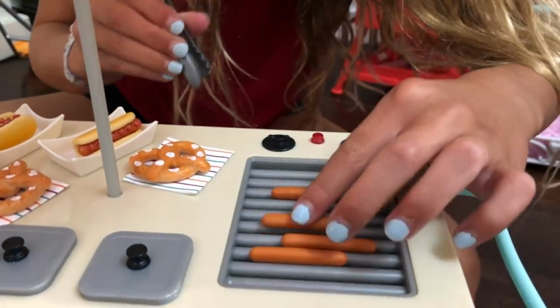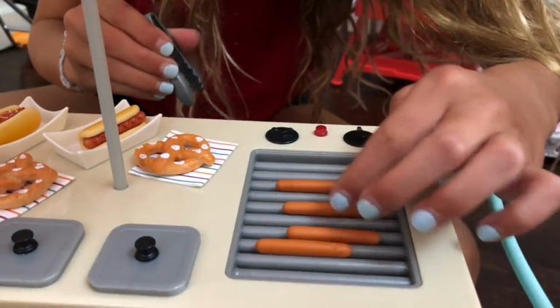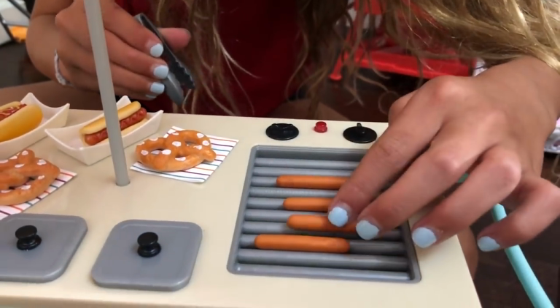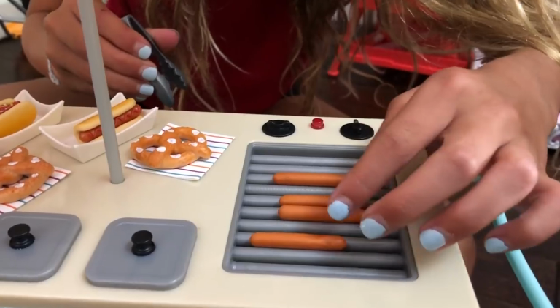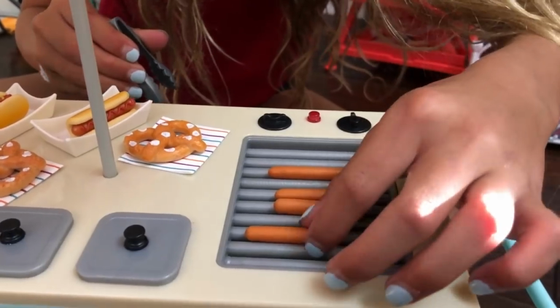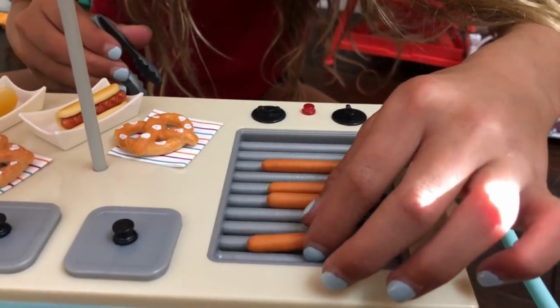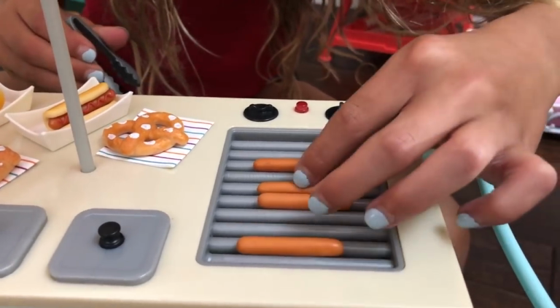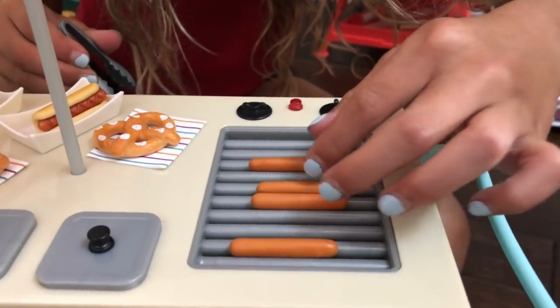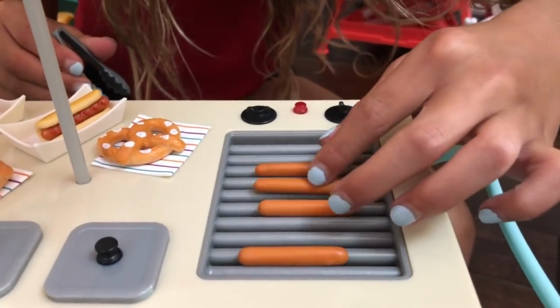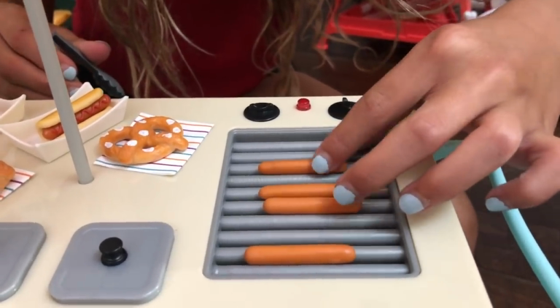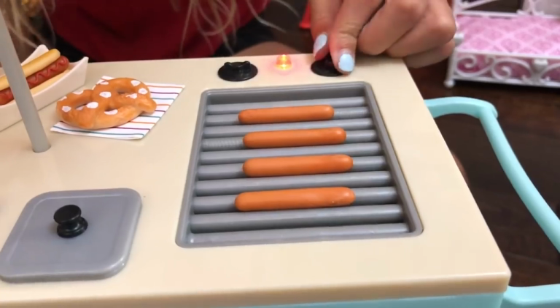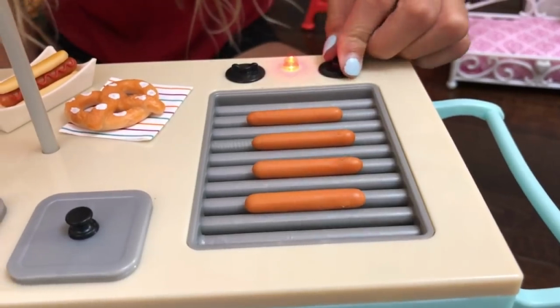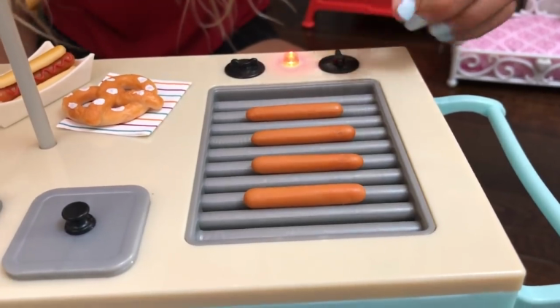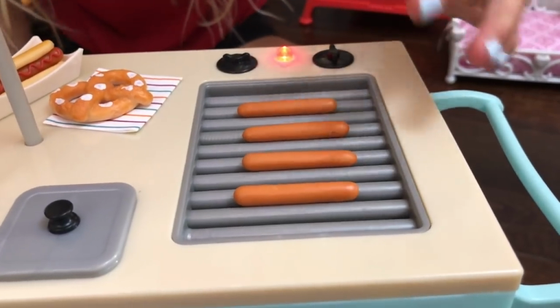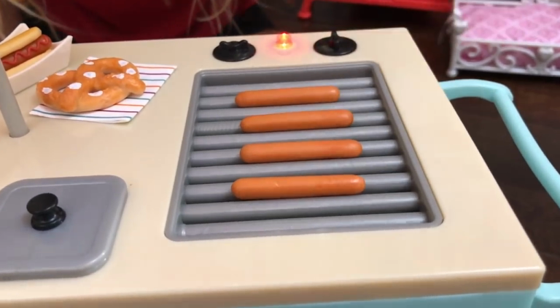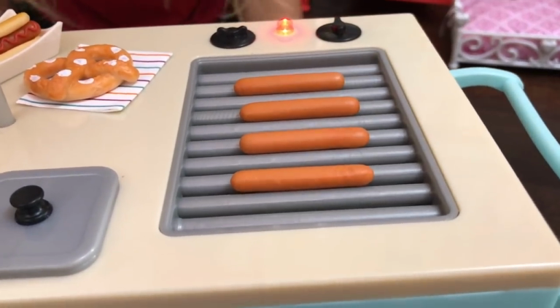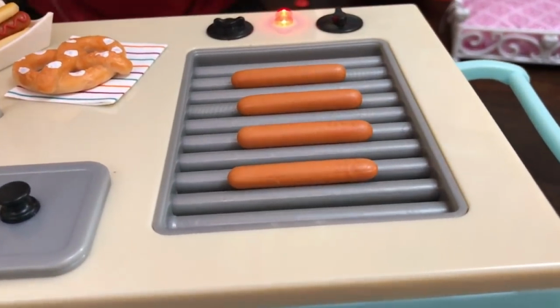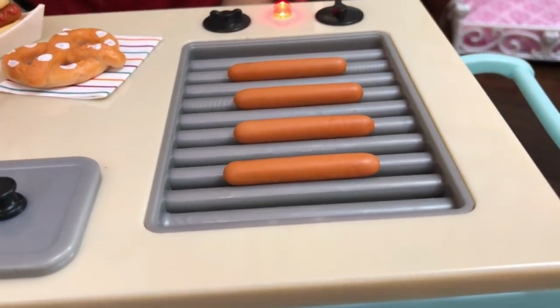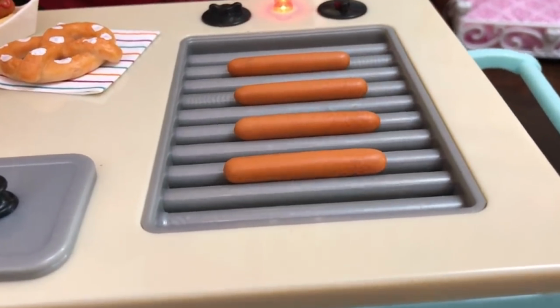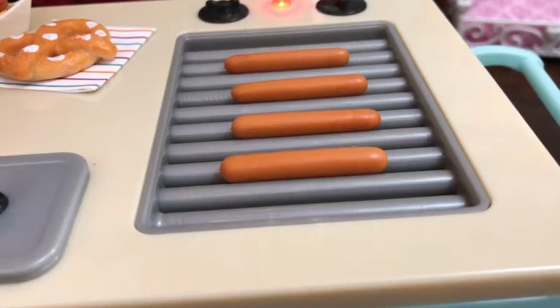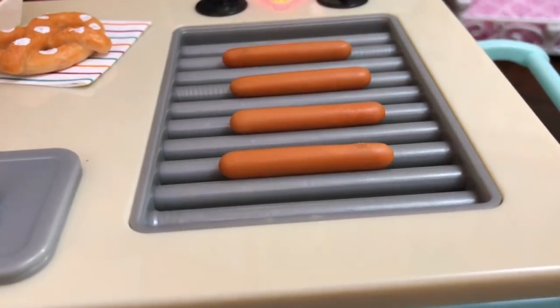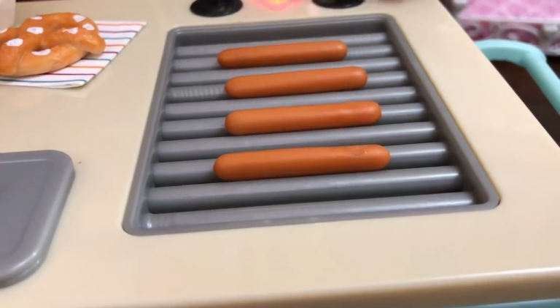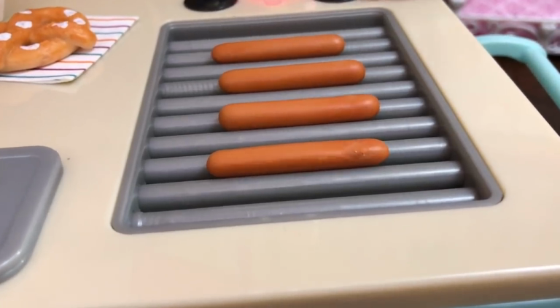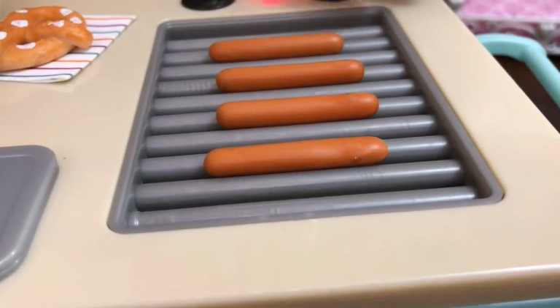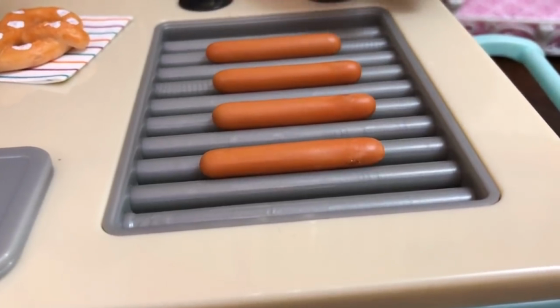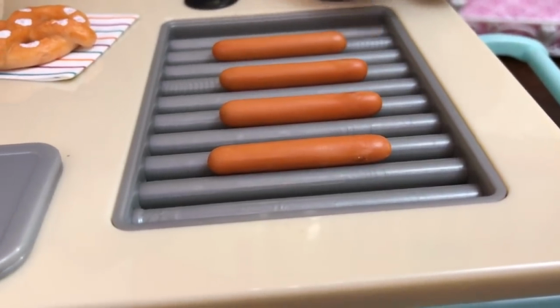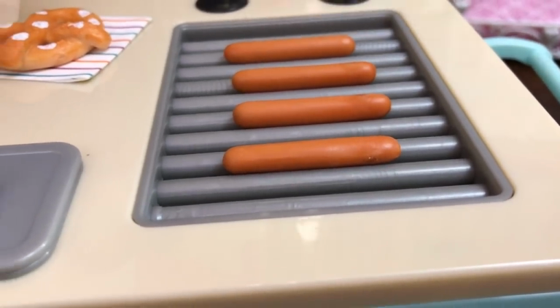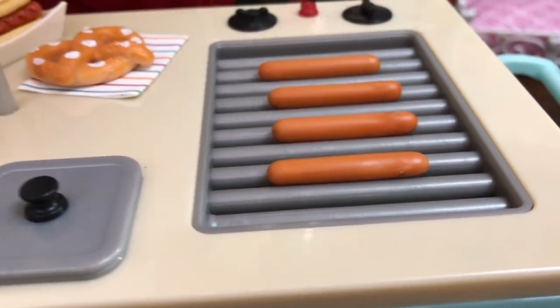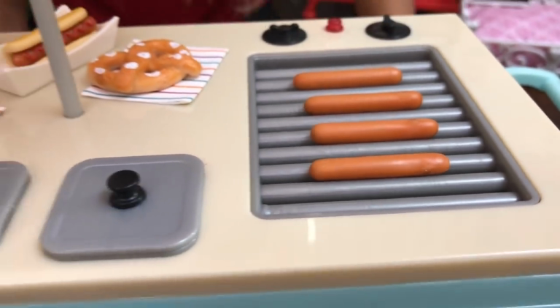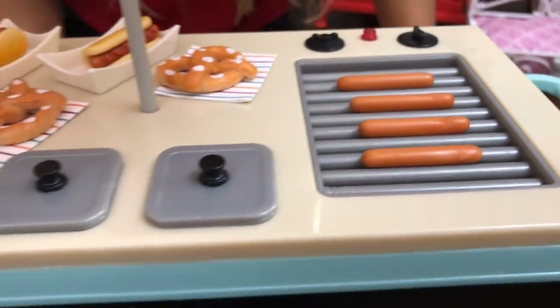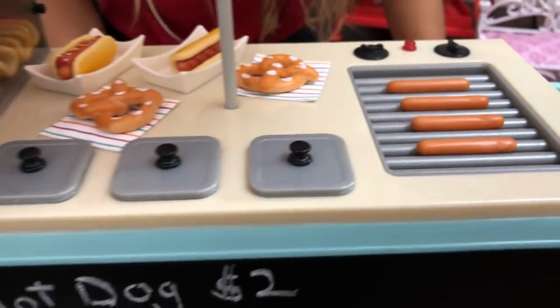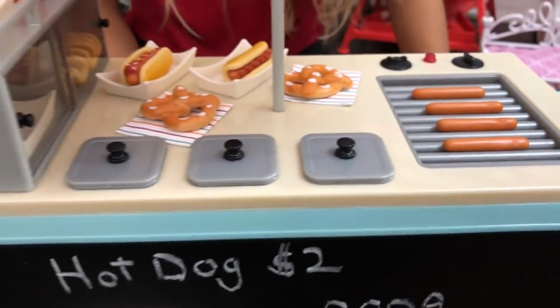Something really cool about this — basically you turn it on and it moves to keep the hot dogs warm but not burnt. So that's really cool.